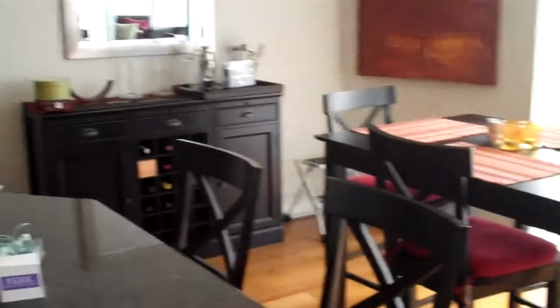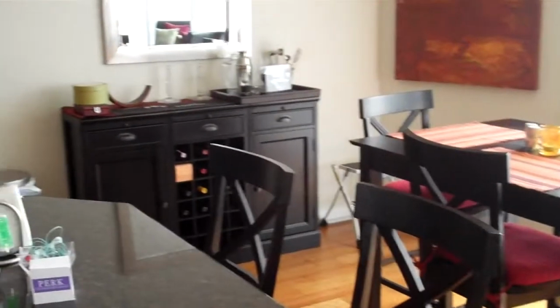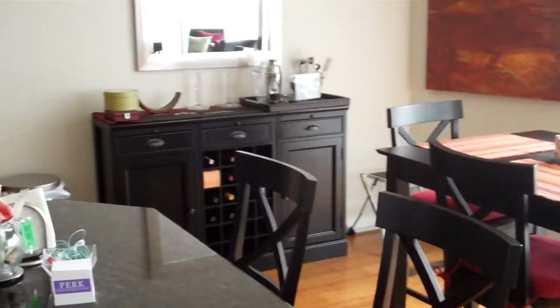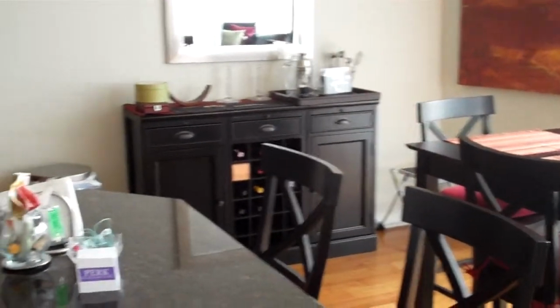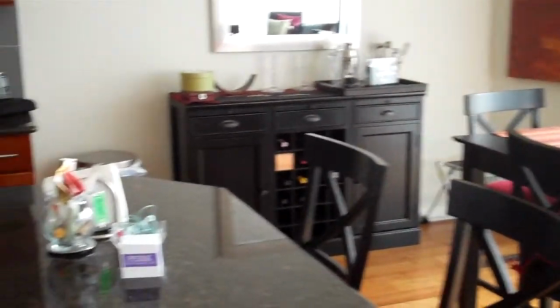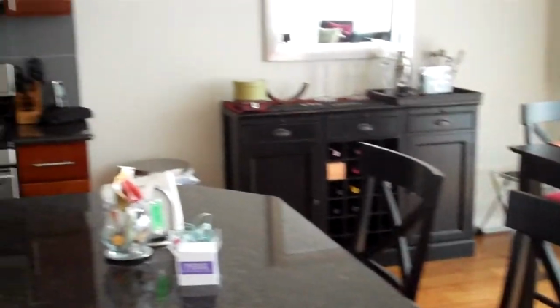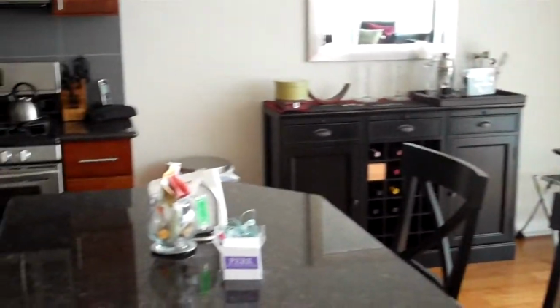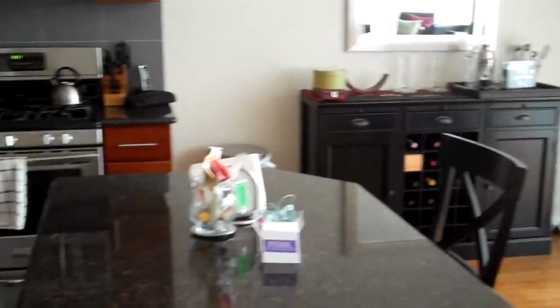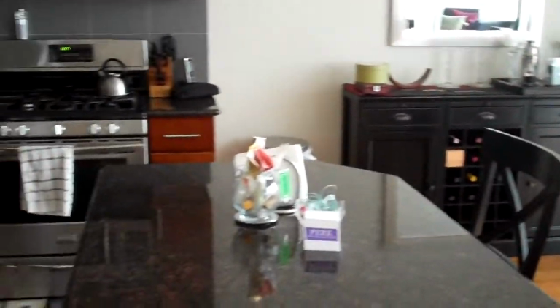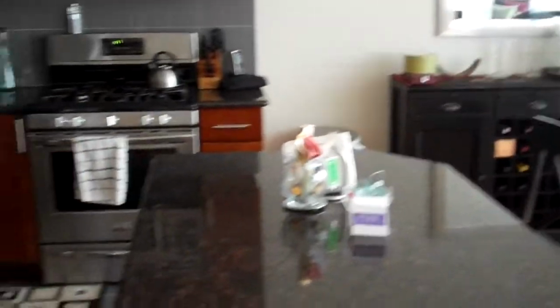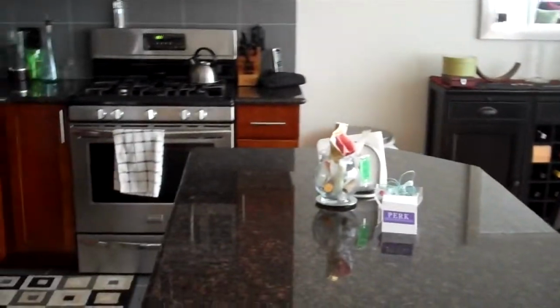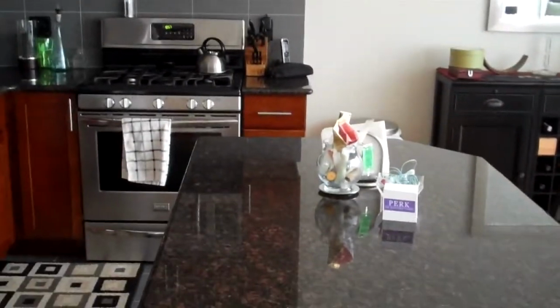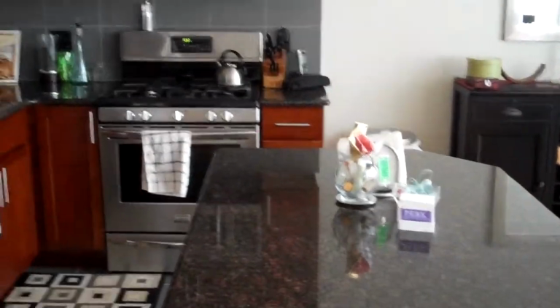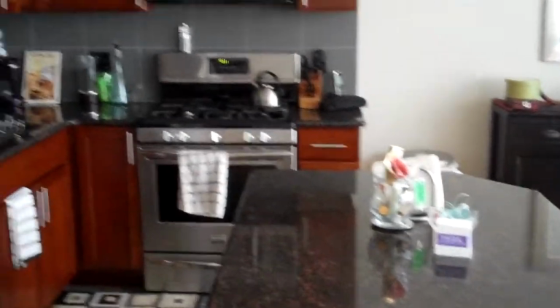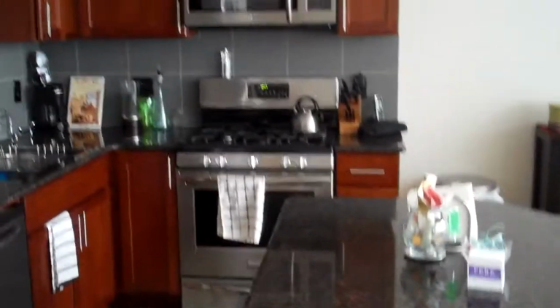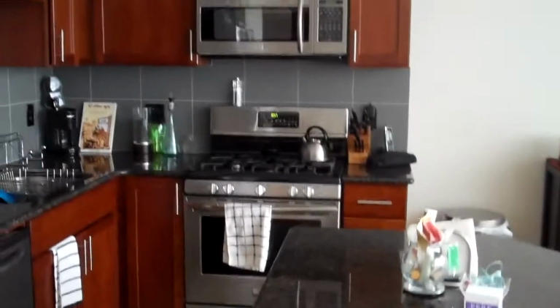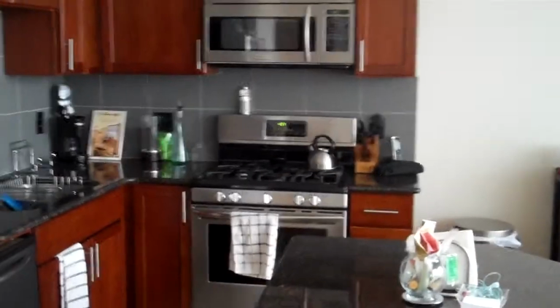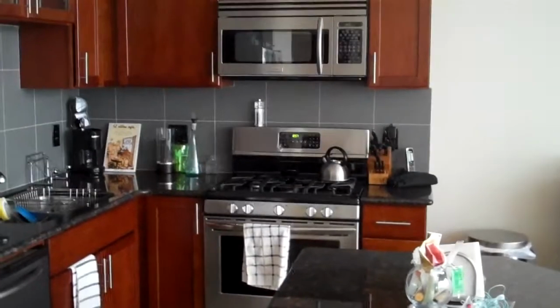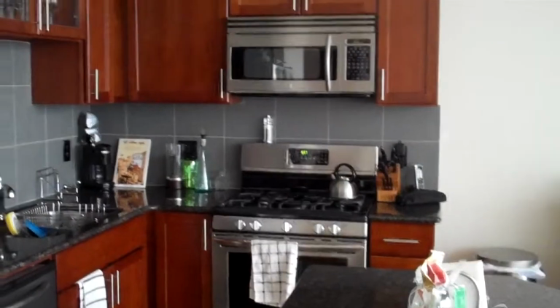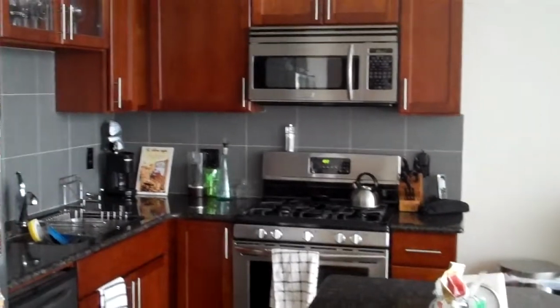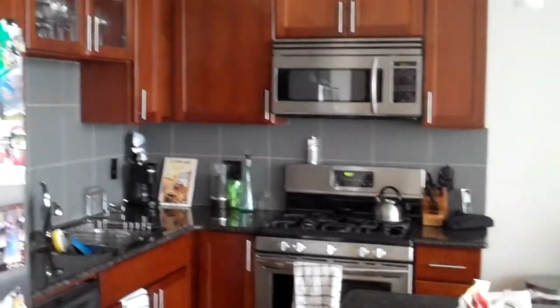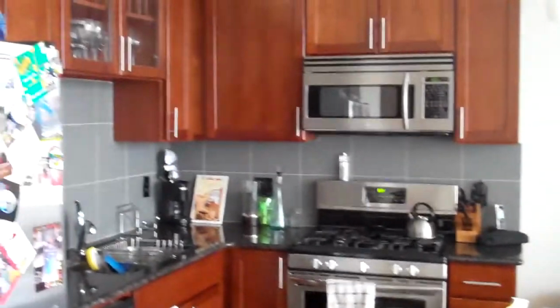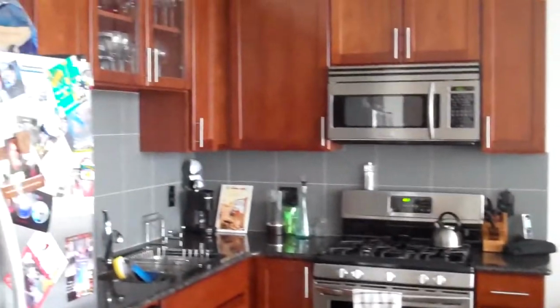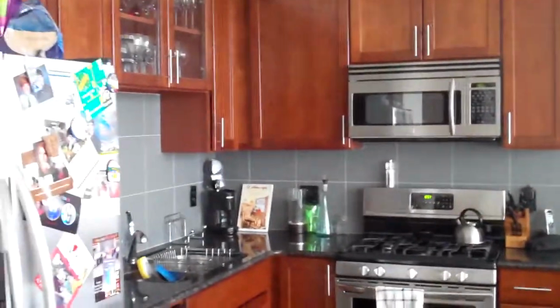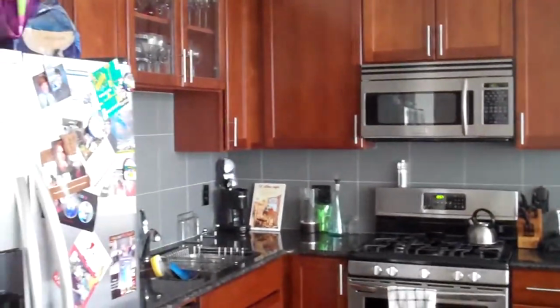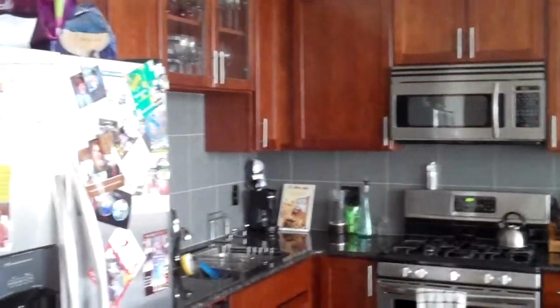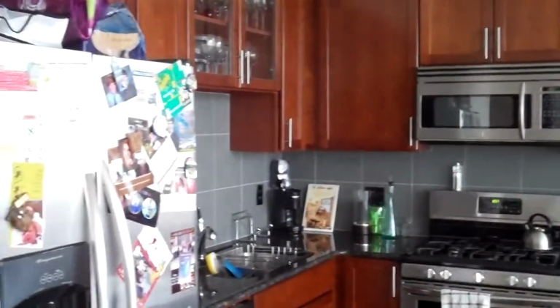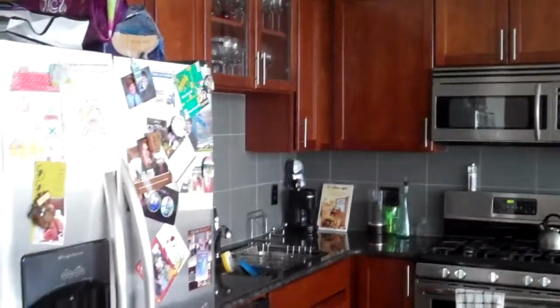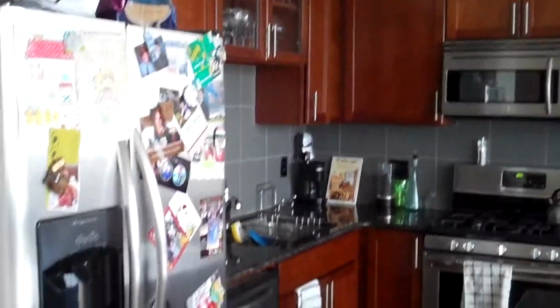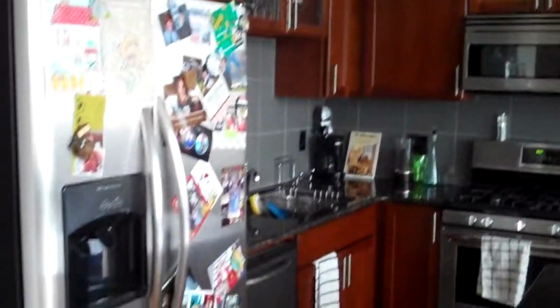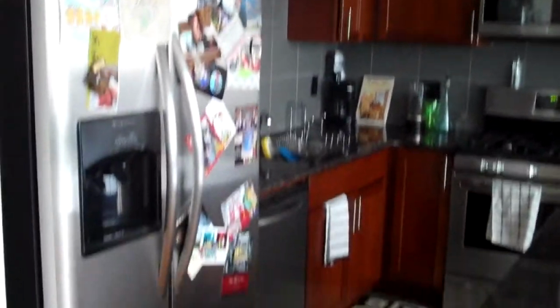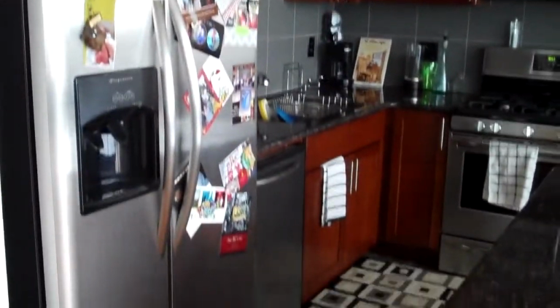As you look through the kitchen you can see the granite countertops, stainless steel appliances, beautiful fixtures, and beautiful wood throughout.